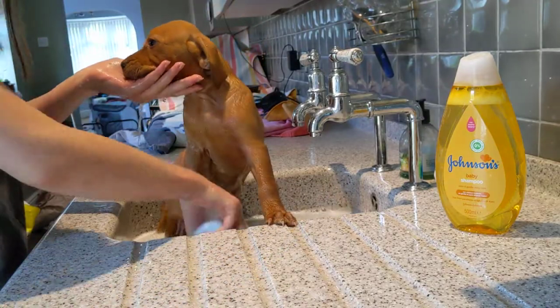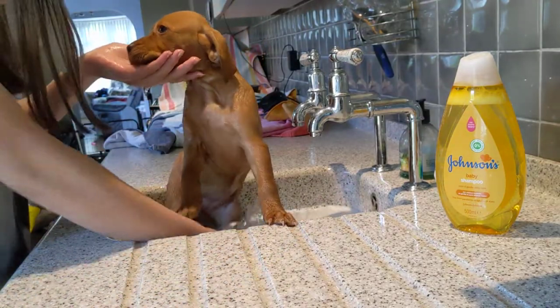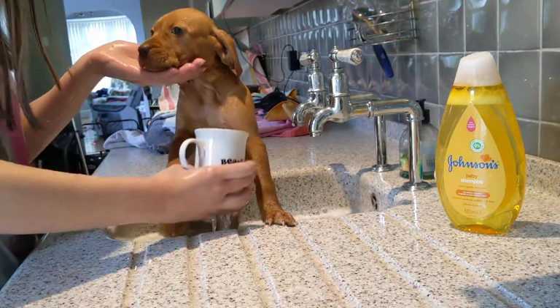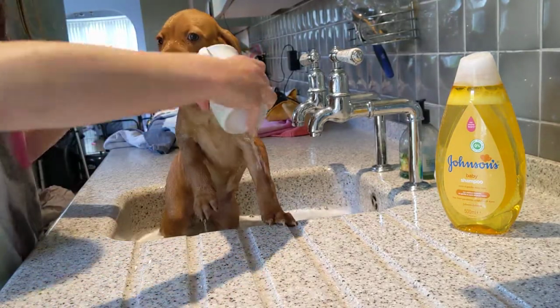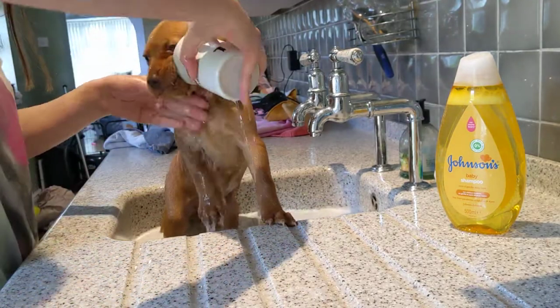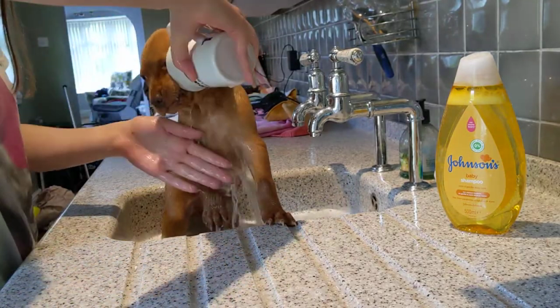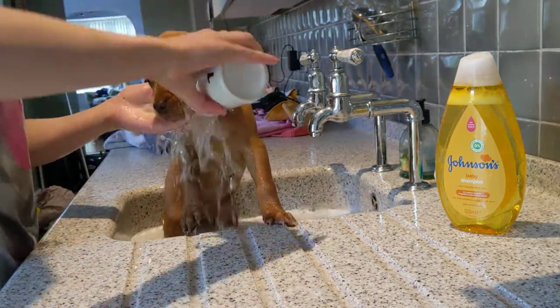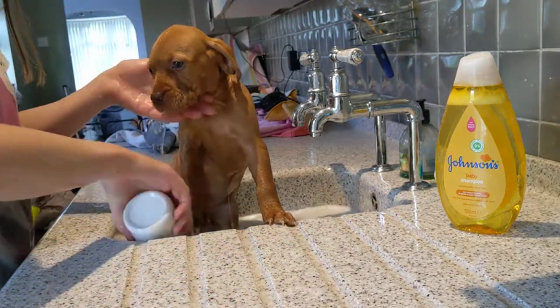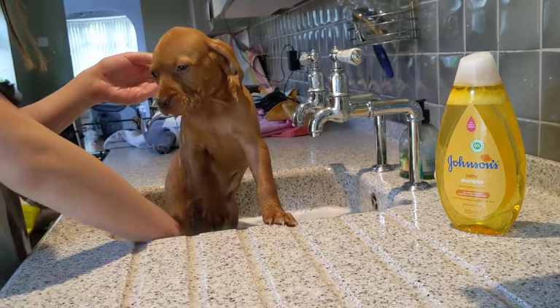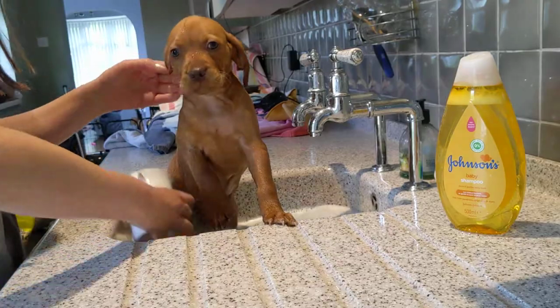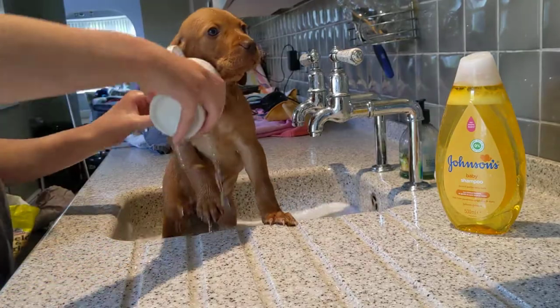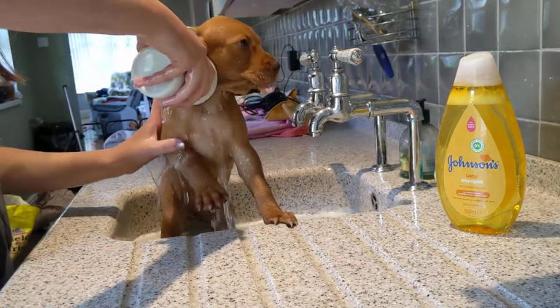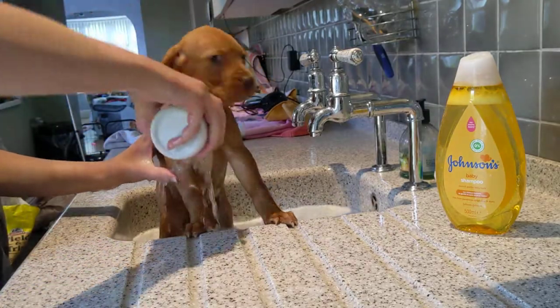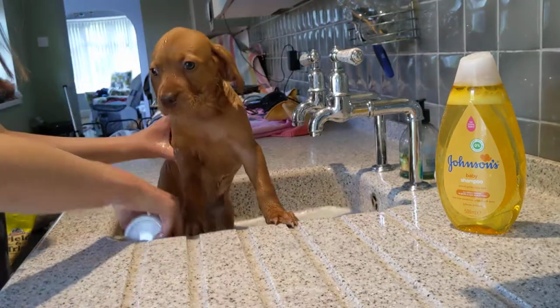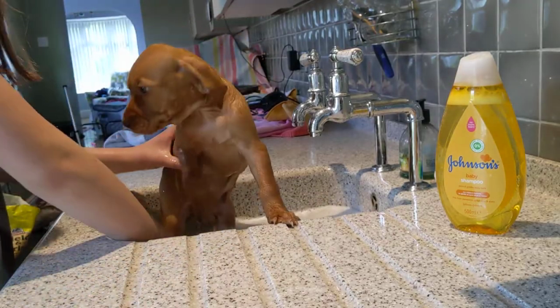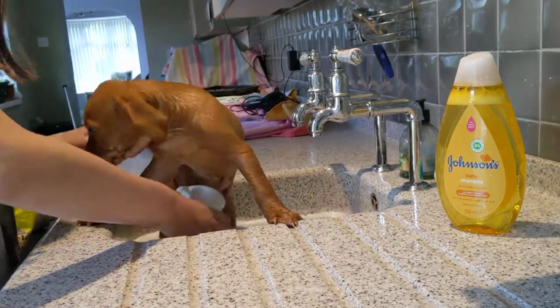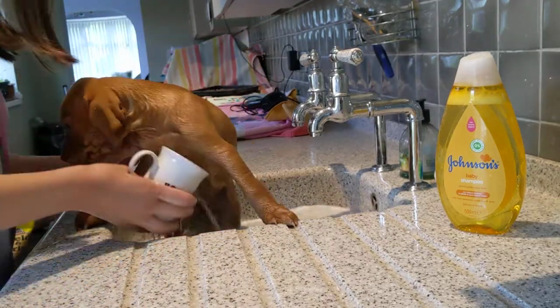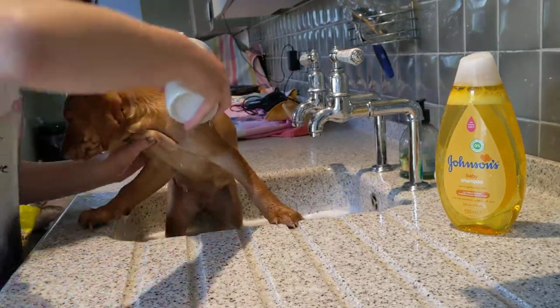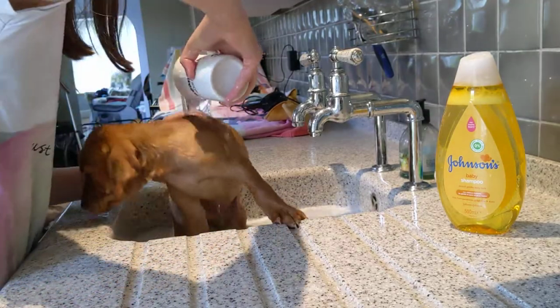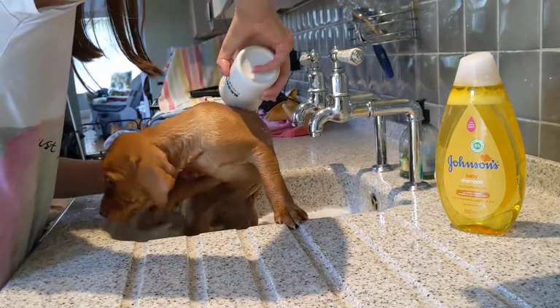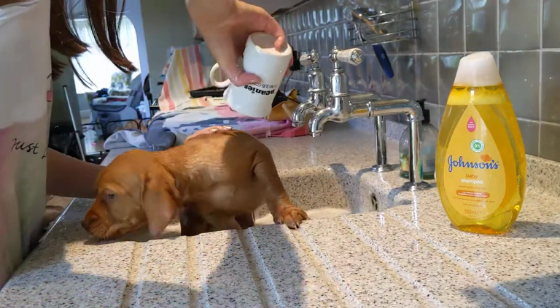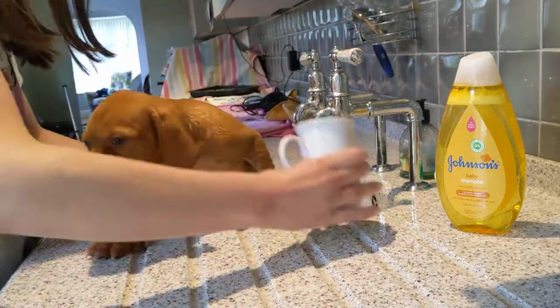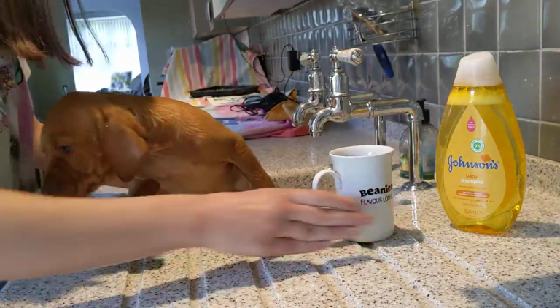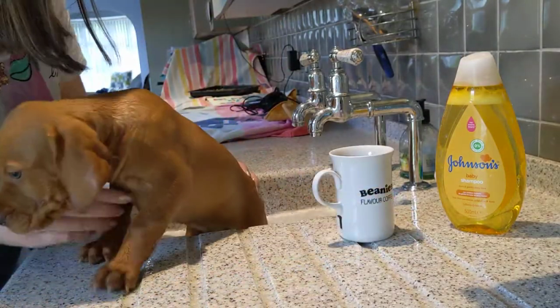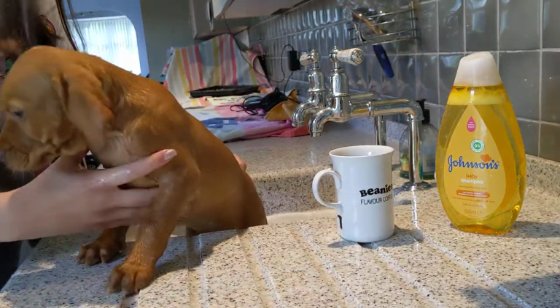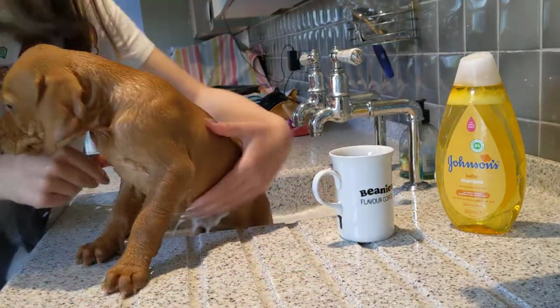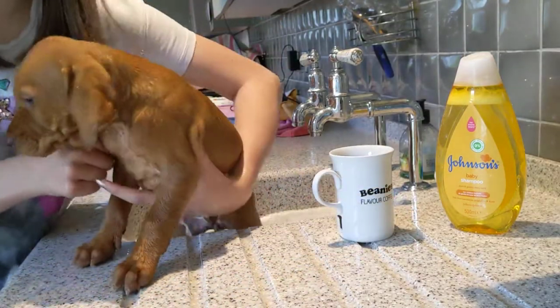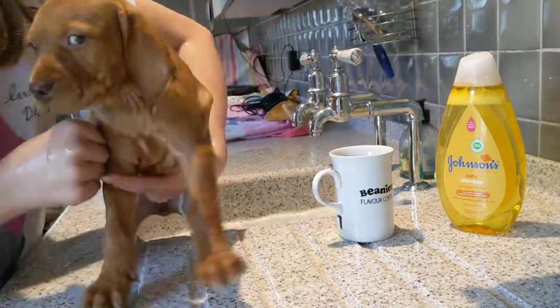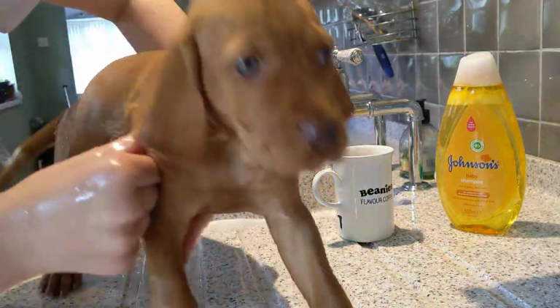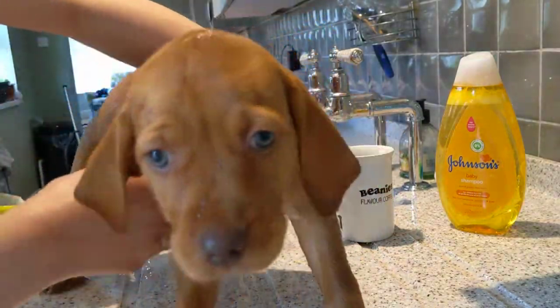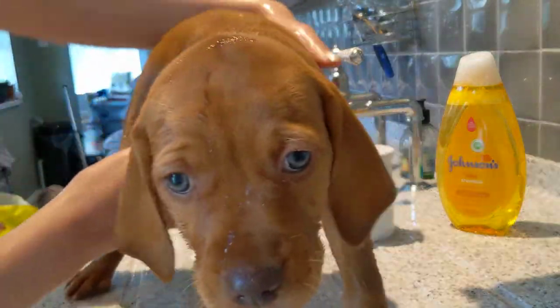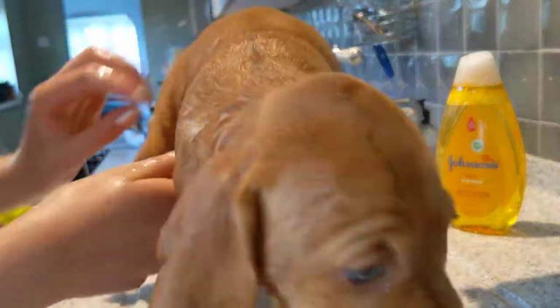Do you like having a bath? Yeah, you like a bath, don't you? No.